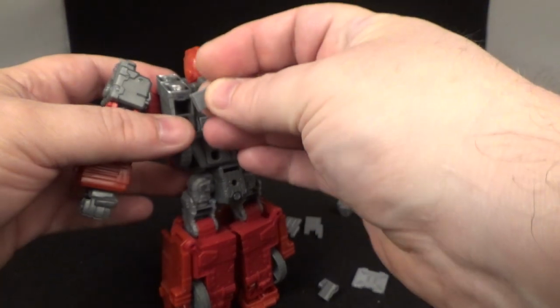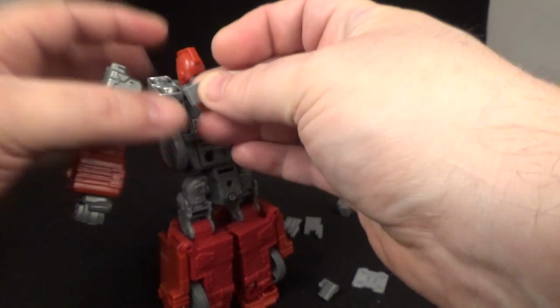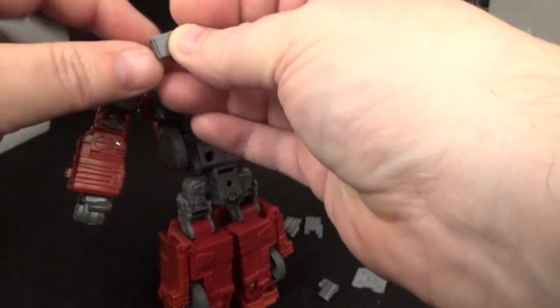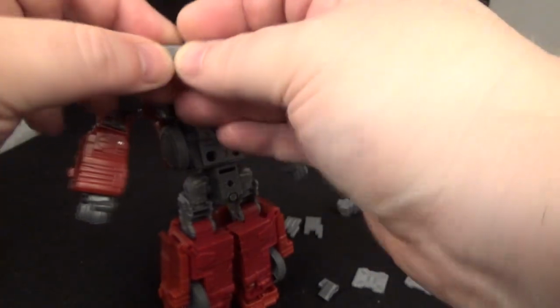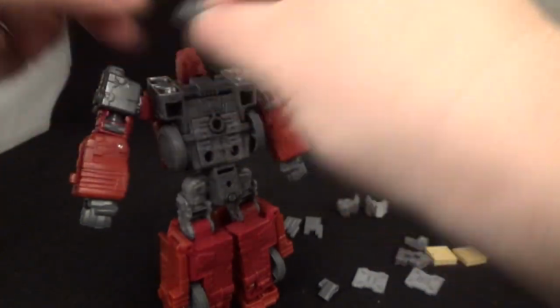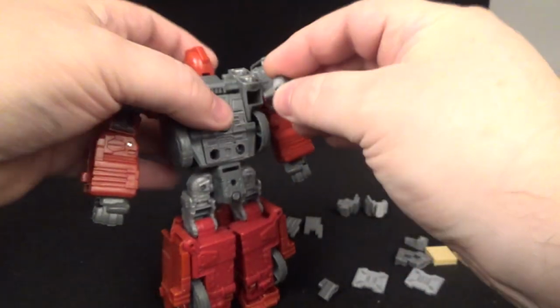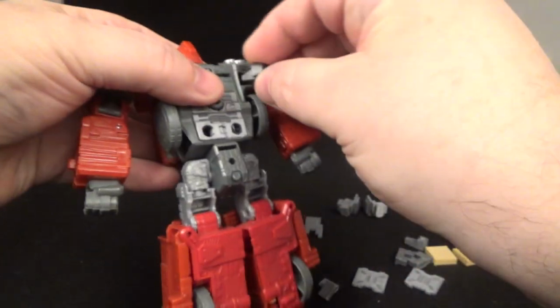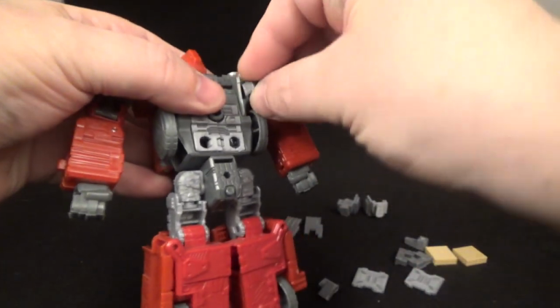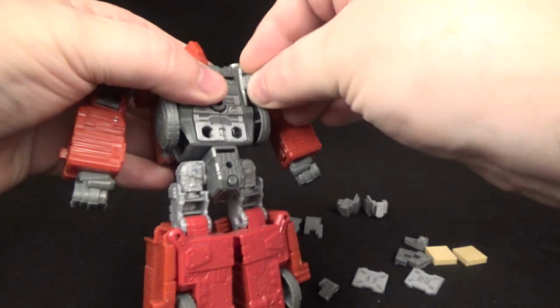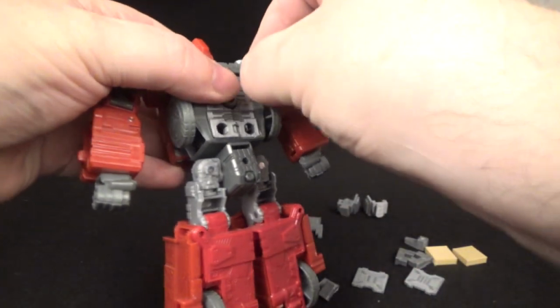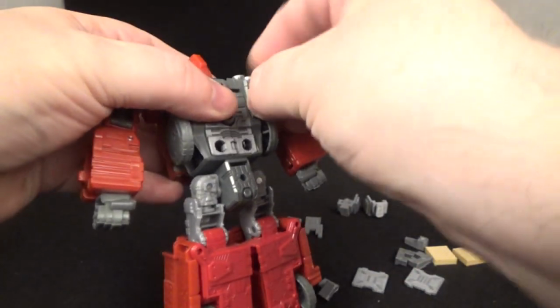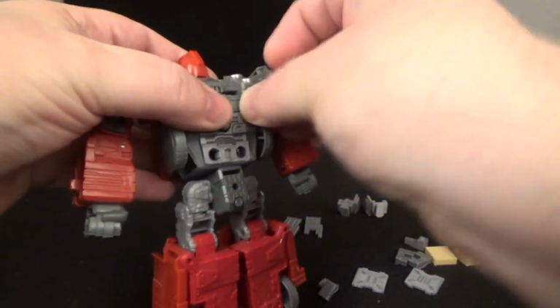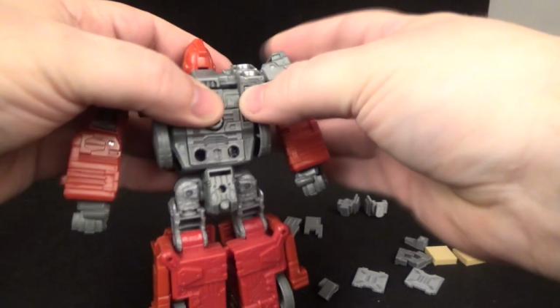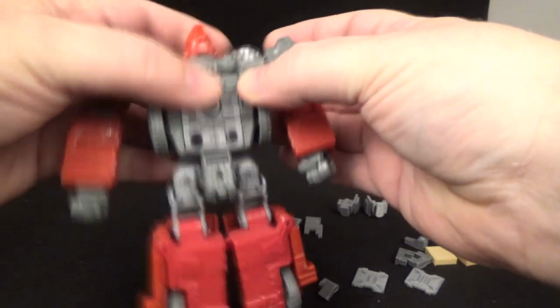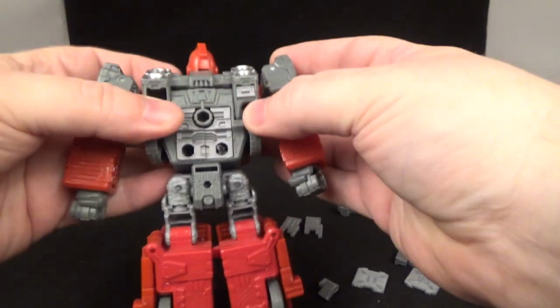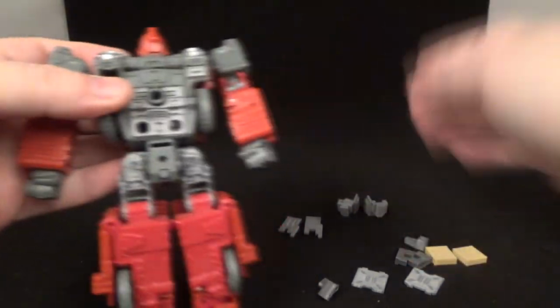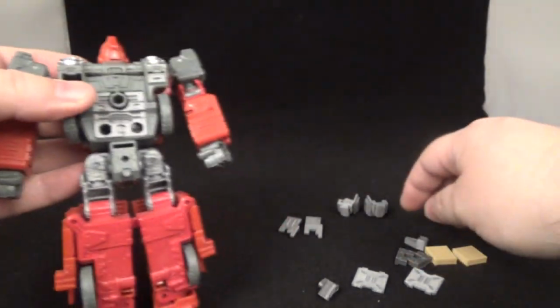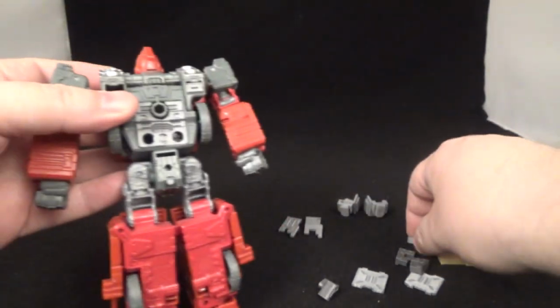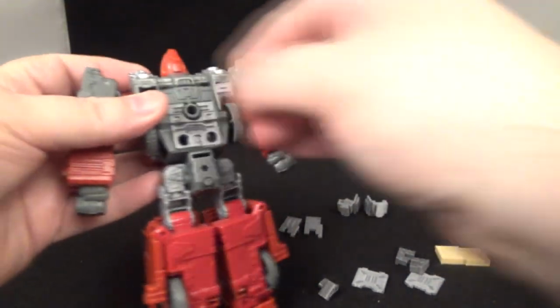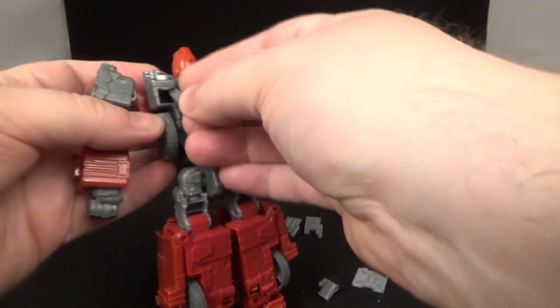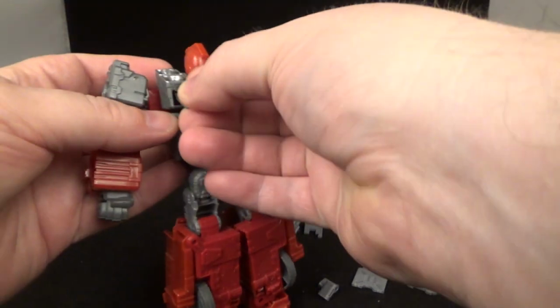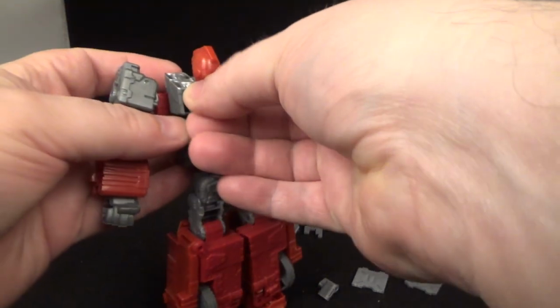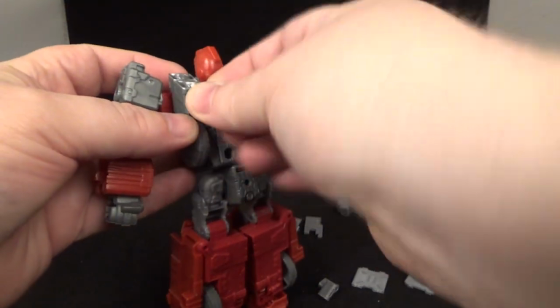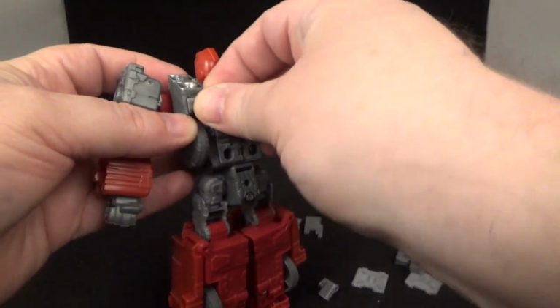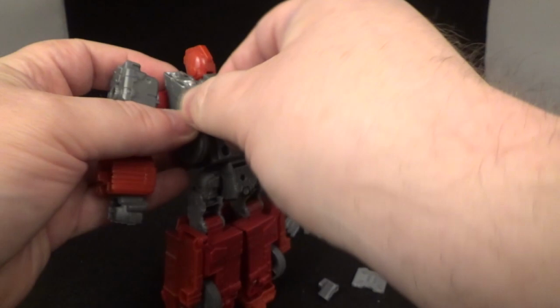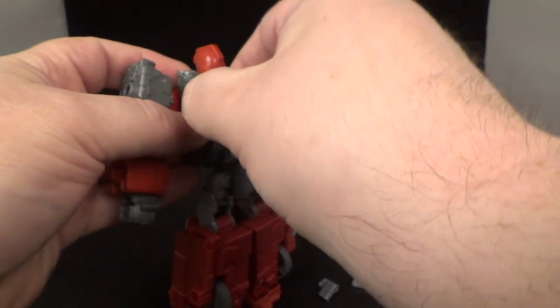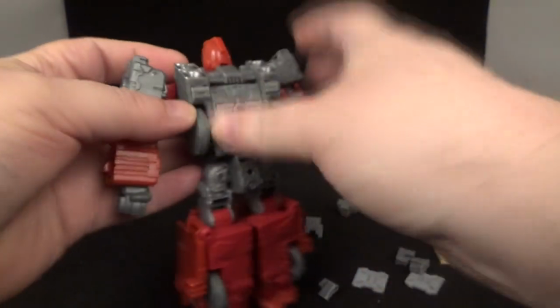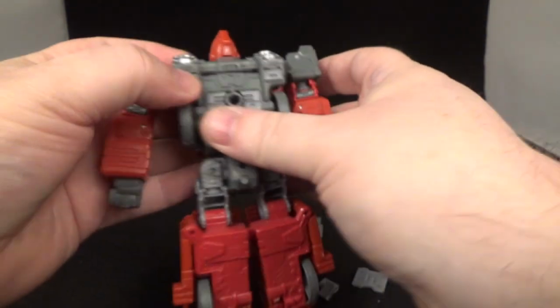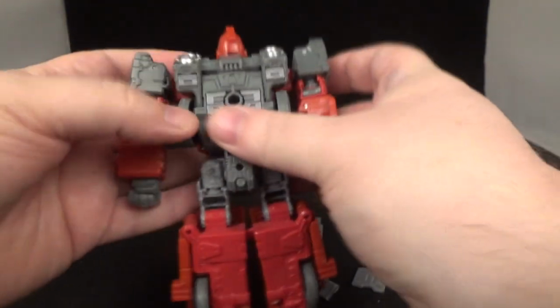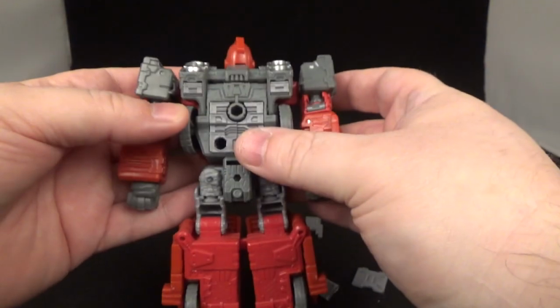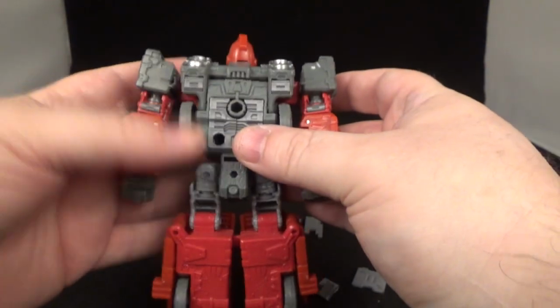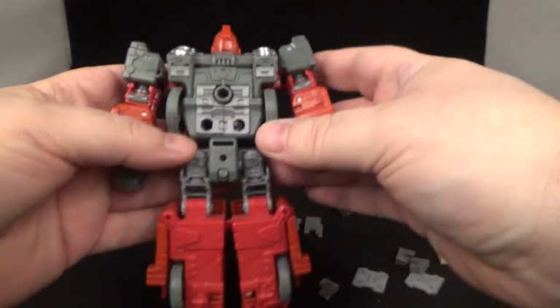I think they go in like this — fill that right there, and then fill that right there. There you go.